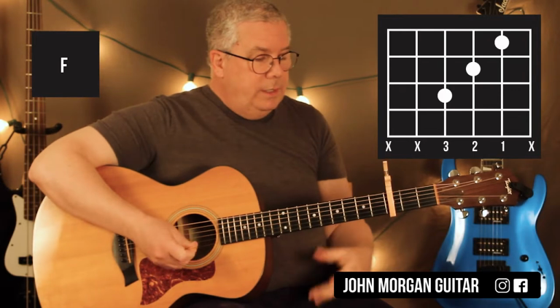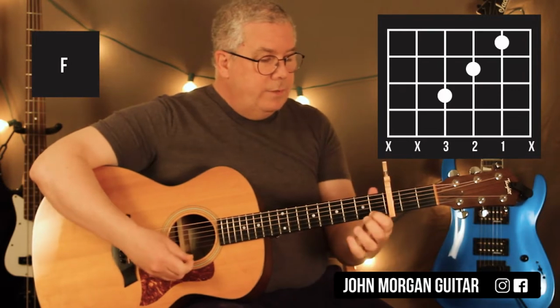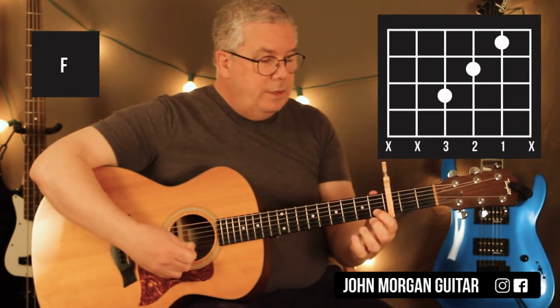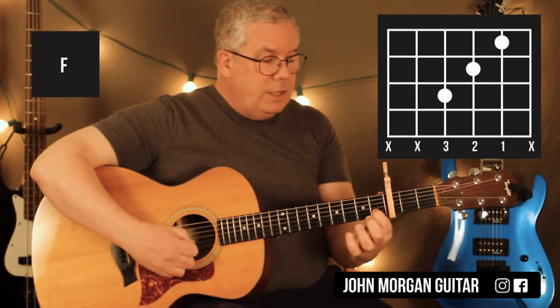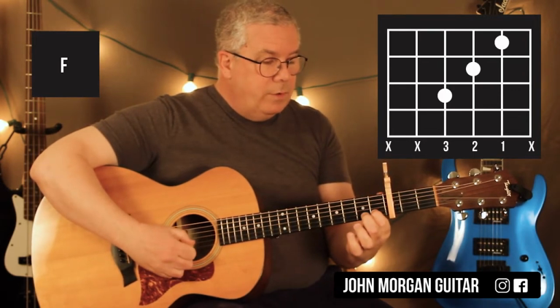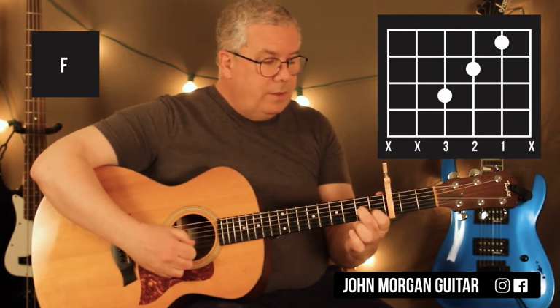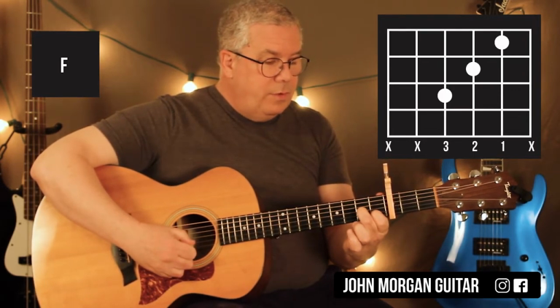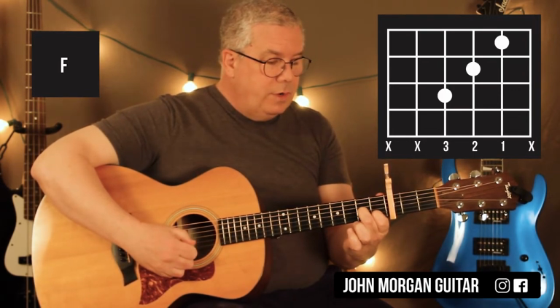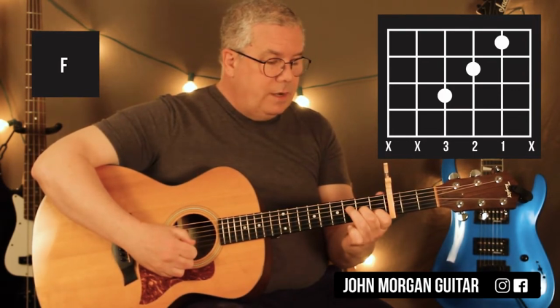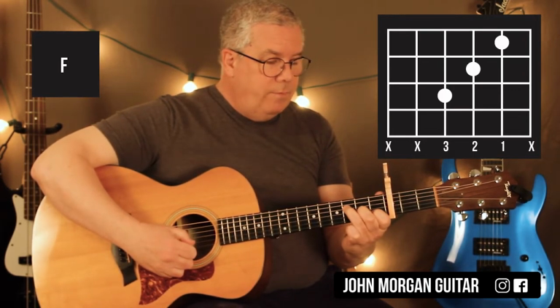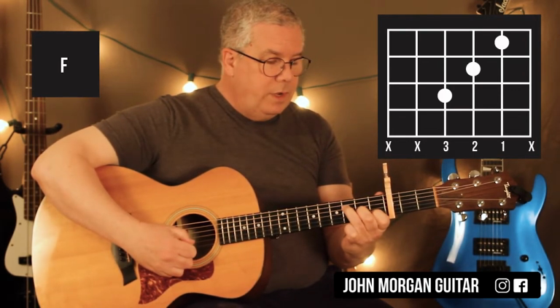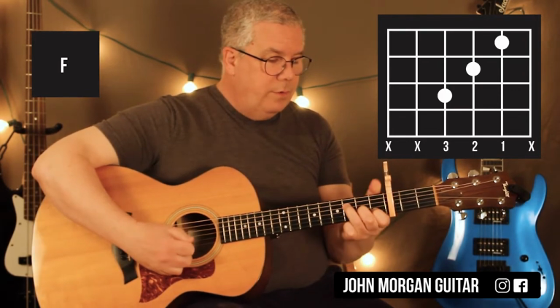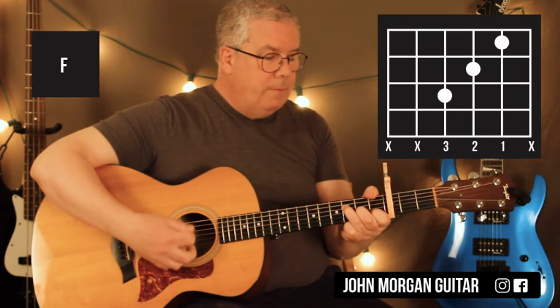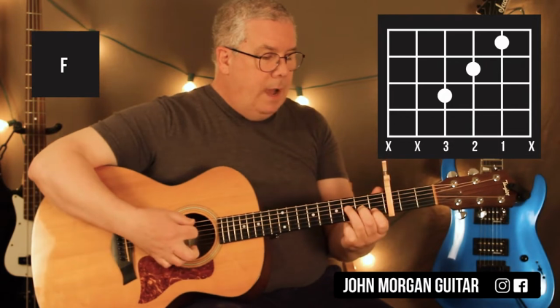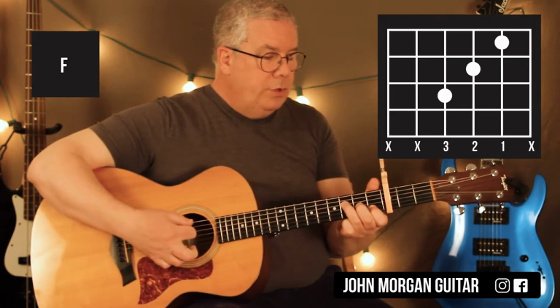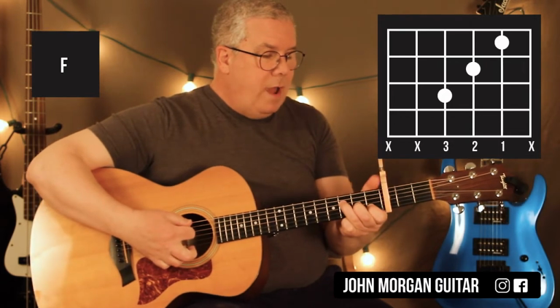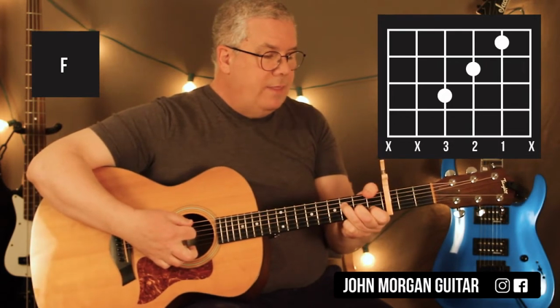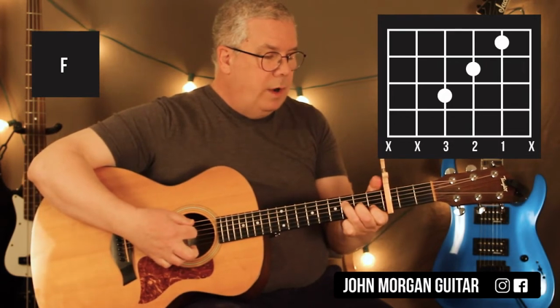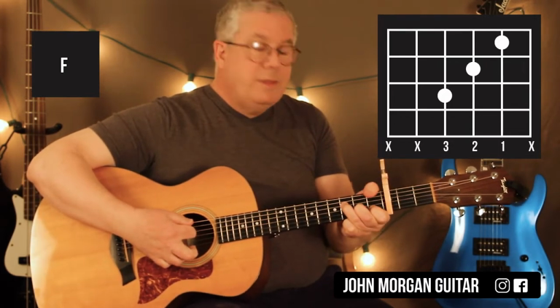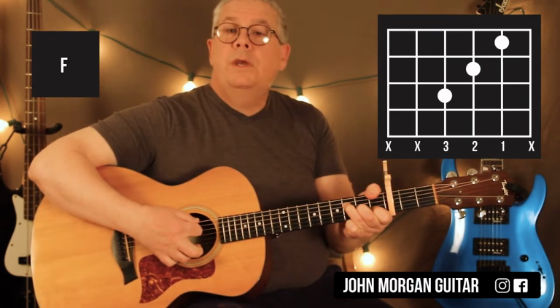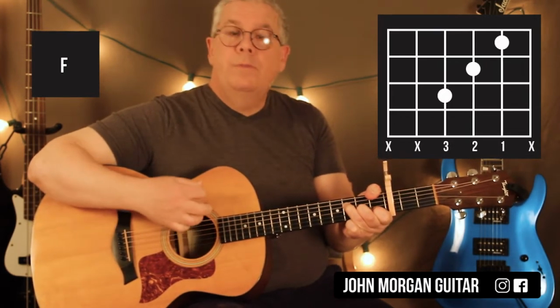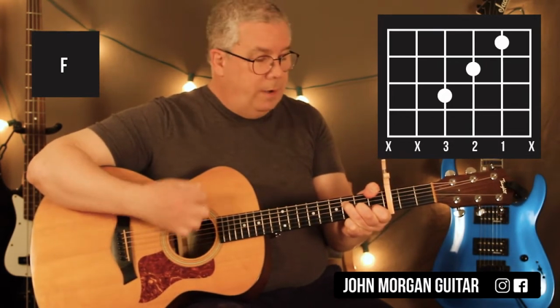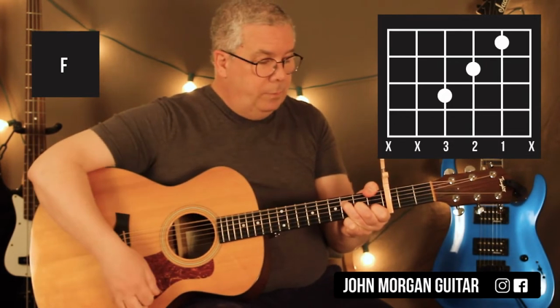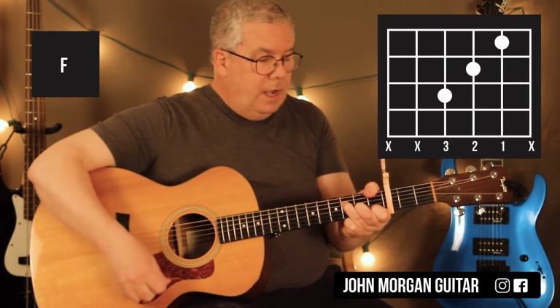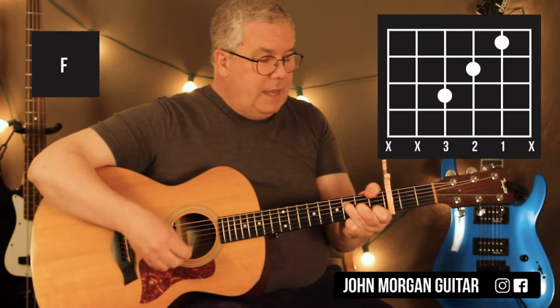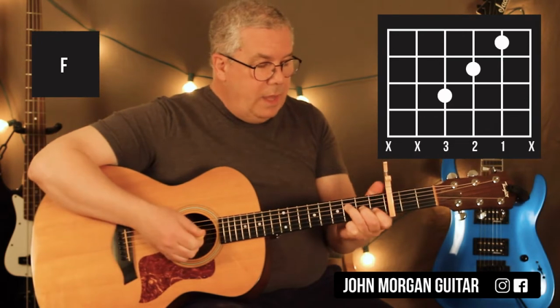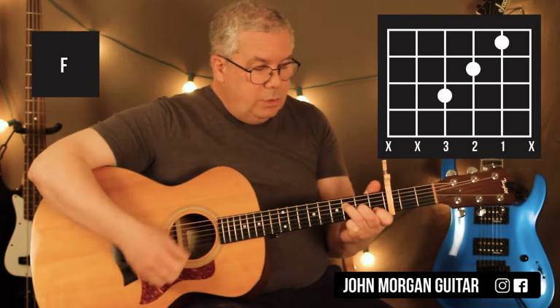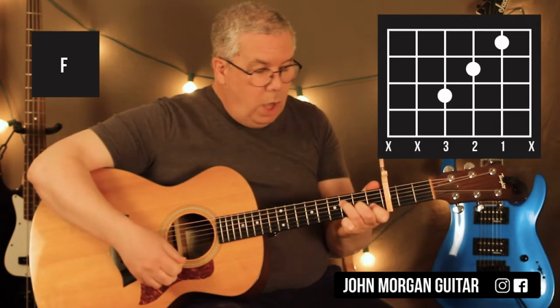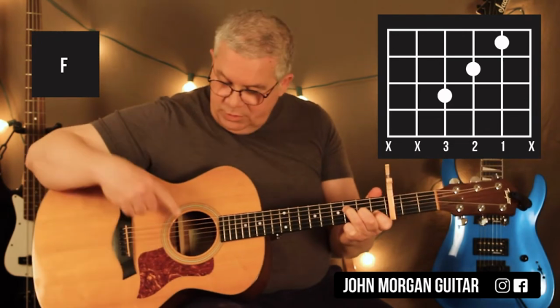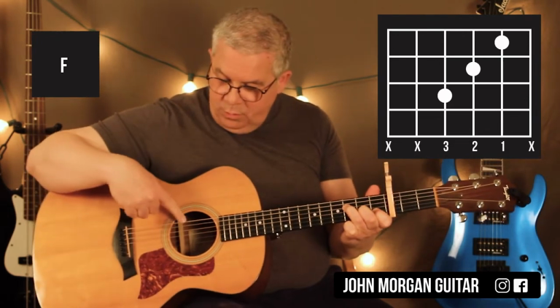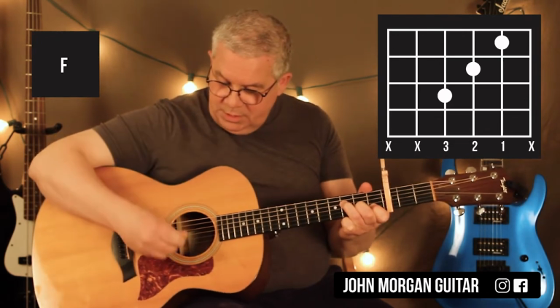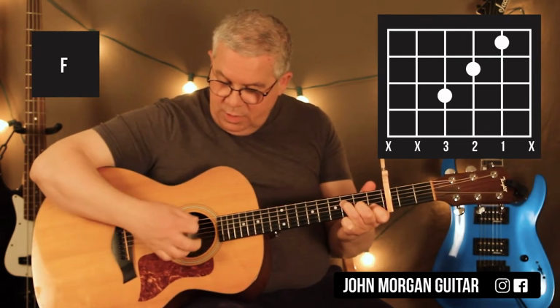The F is the 2nd string 1st fret, the 3rd string 2nd fret, 4th string 3rd fret. I'm also going to wrap my thumb around and grab the 6th string 1st fret. Now if you can't do that, you can do the smaller F — just stay away from the 6th string.